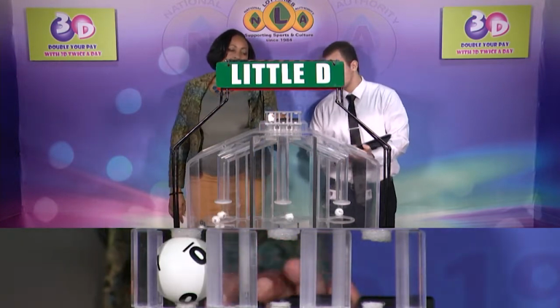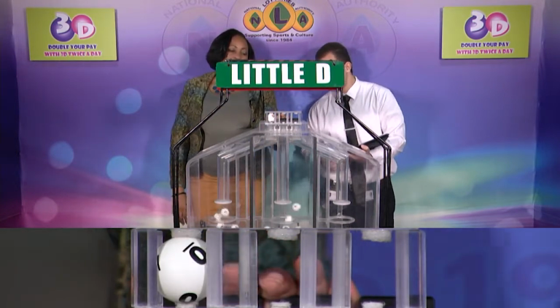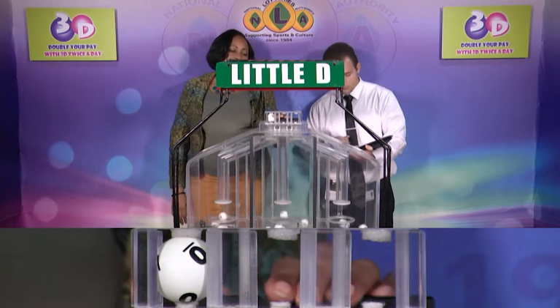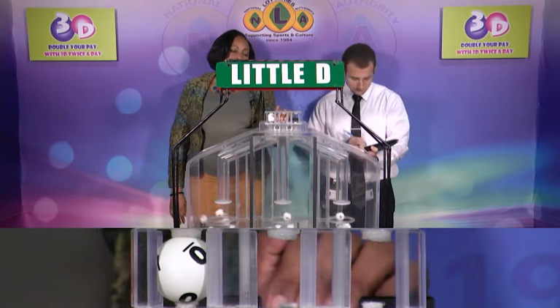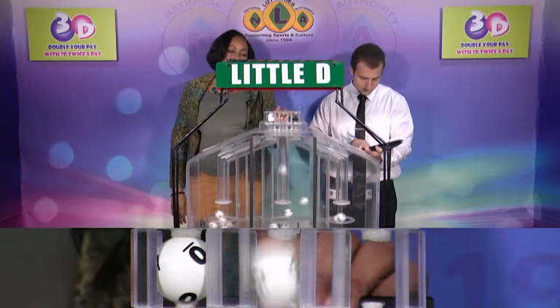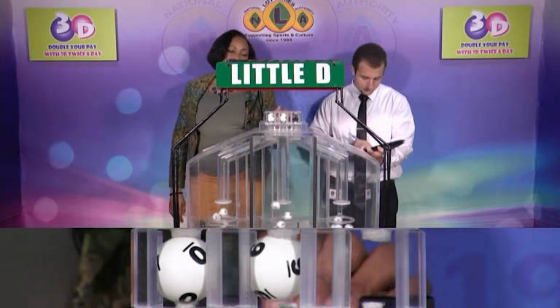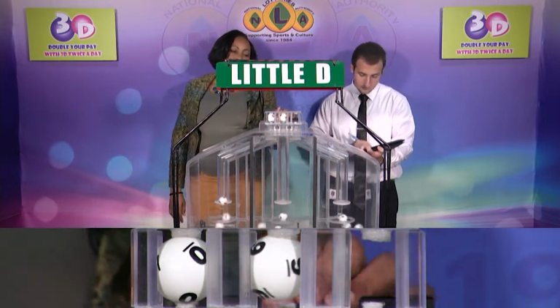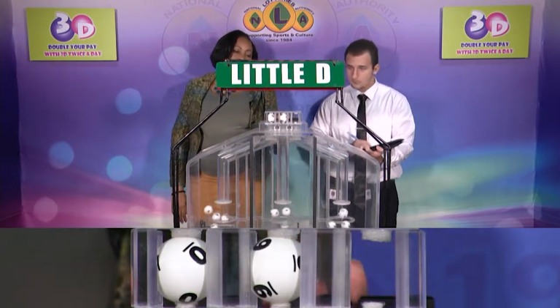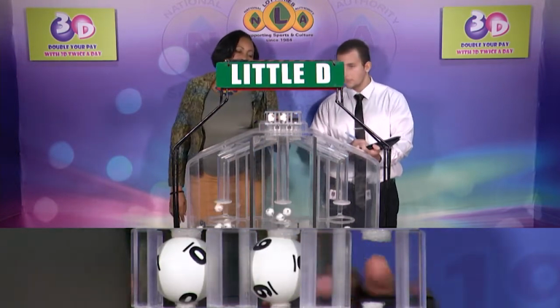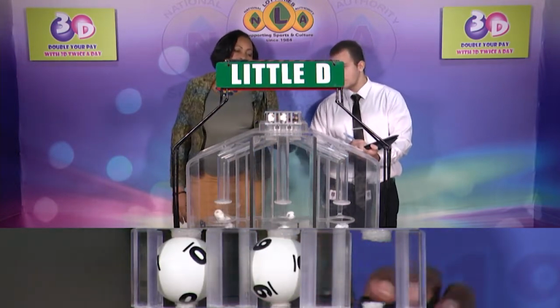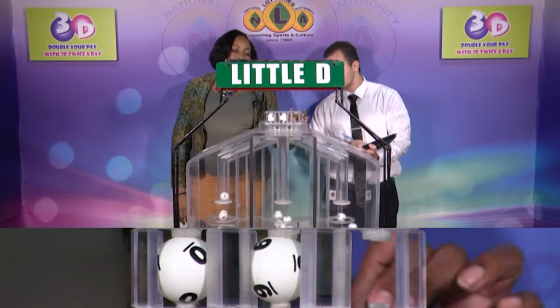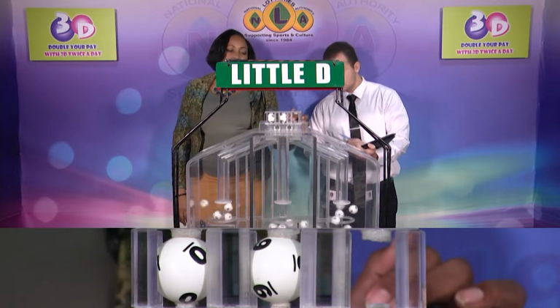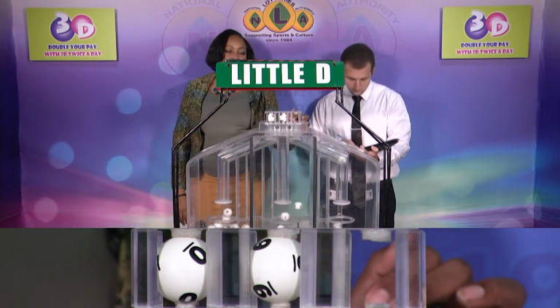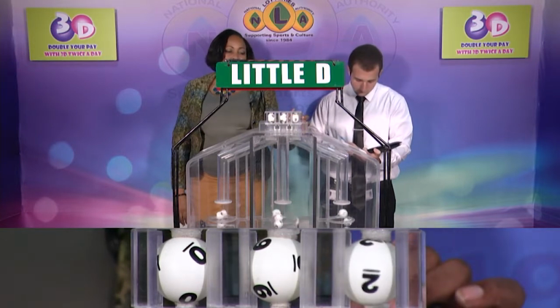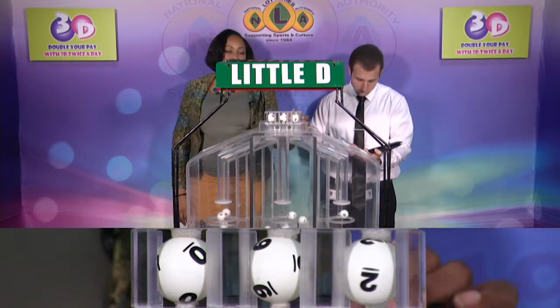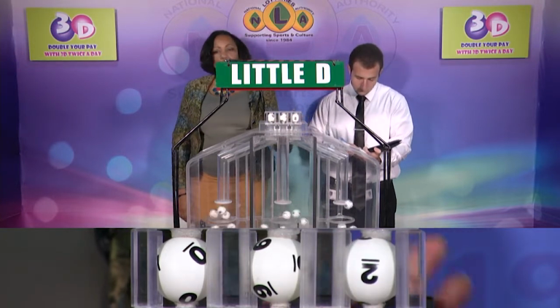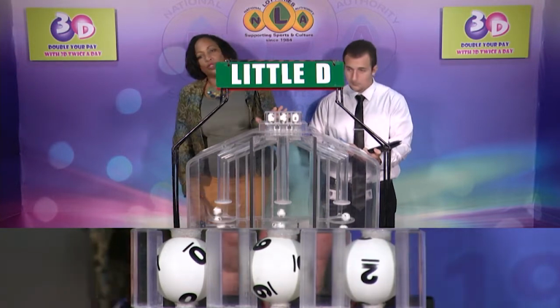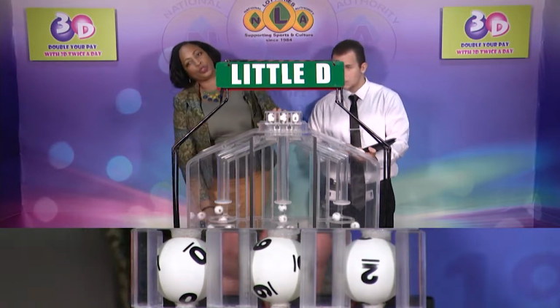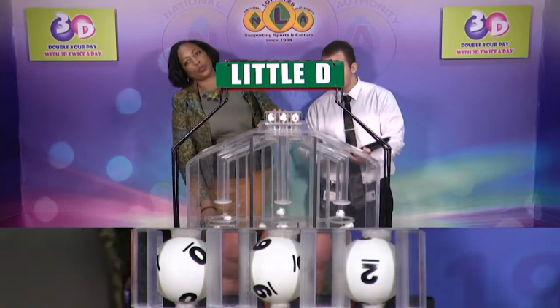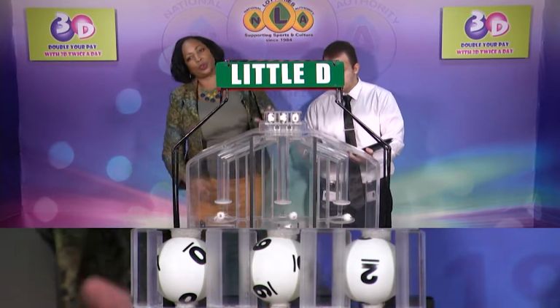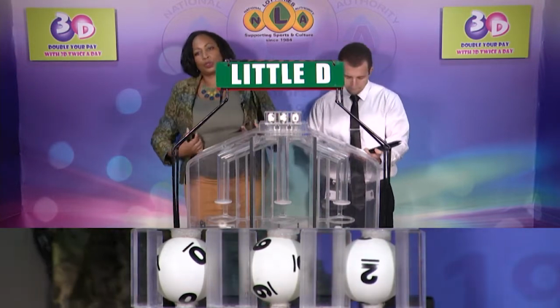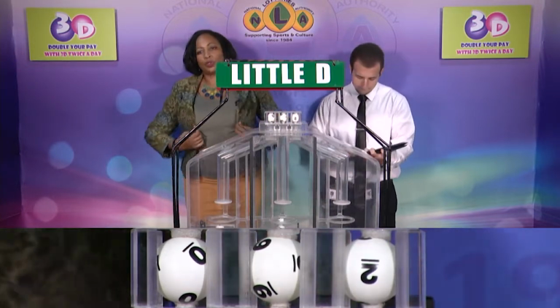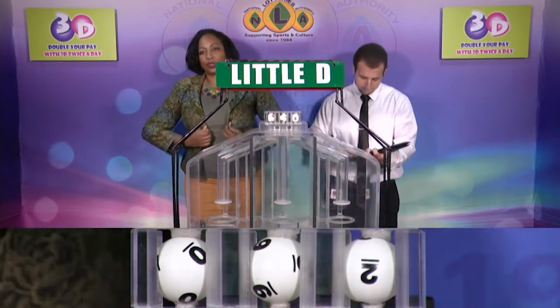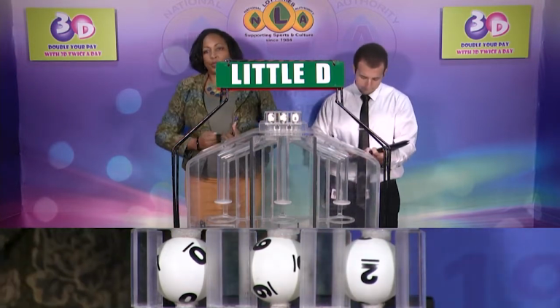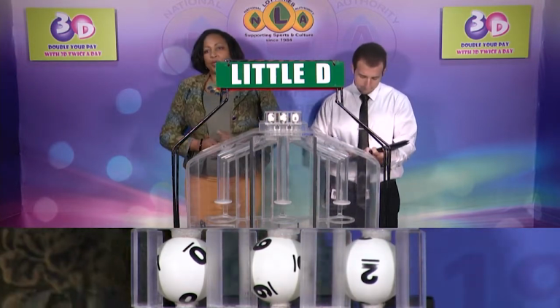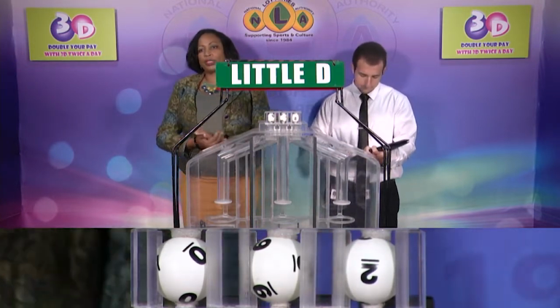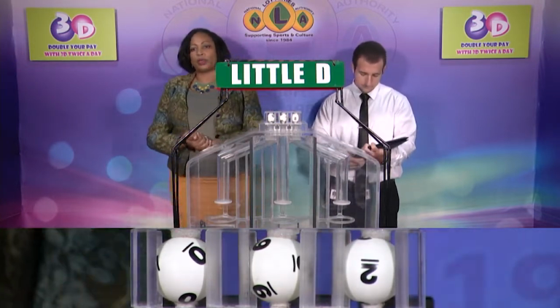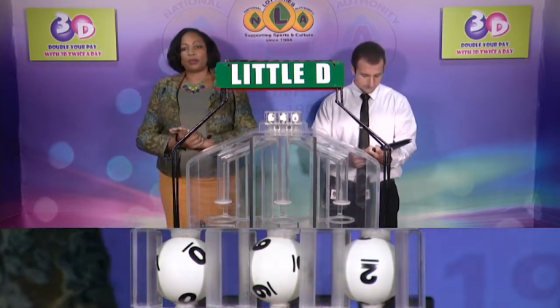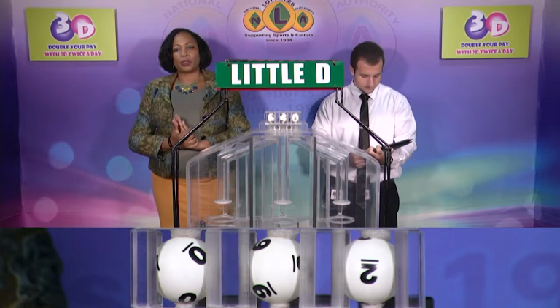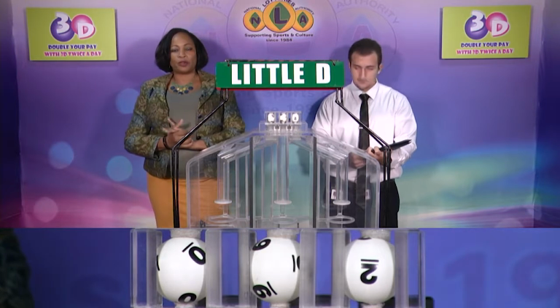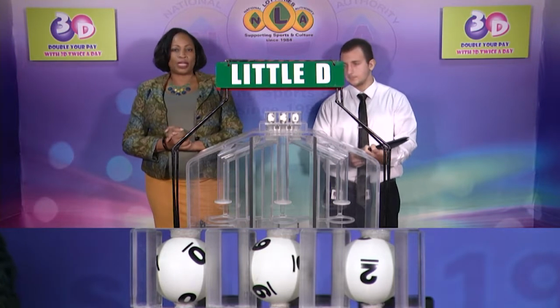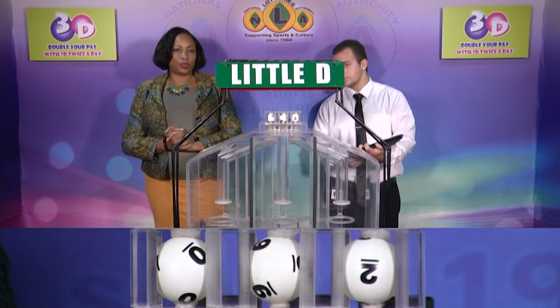That's 0, 0, 9, 9, 2, 2. The Little D winning number is 0, 9, 2.